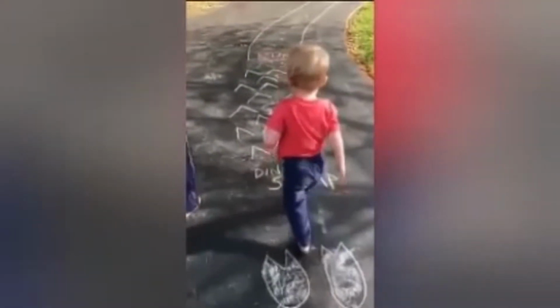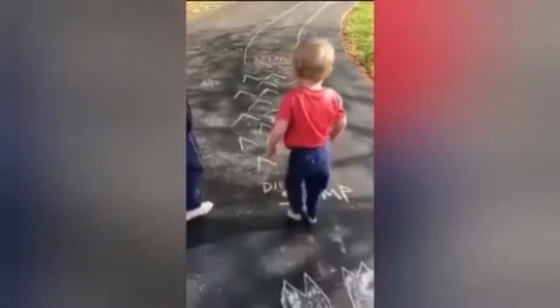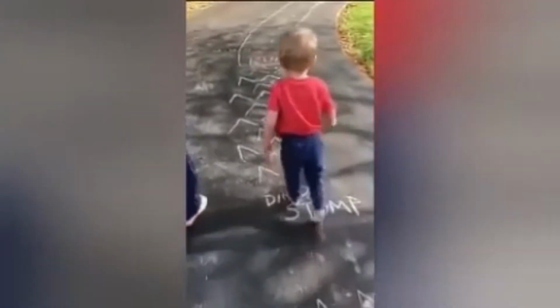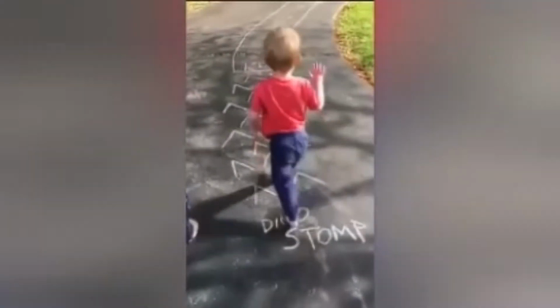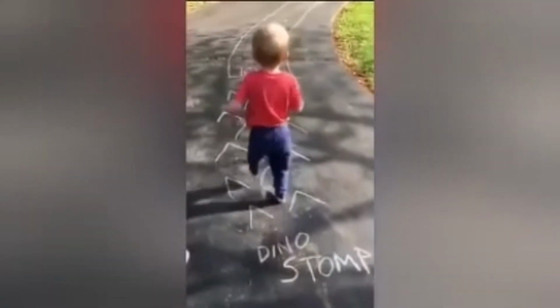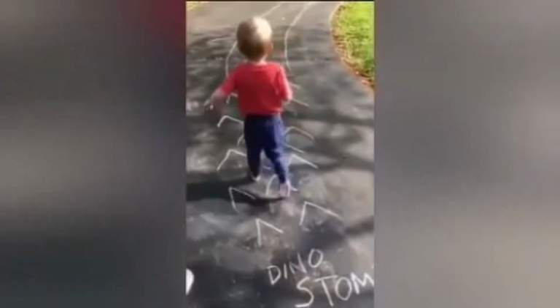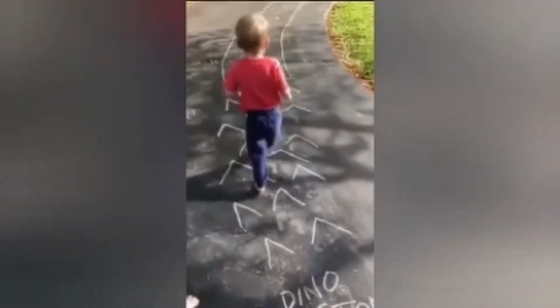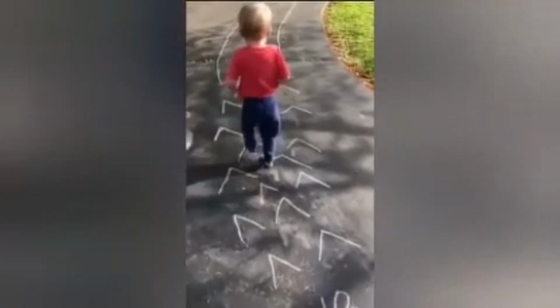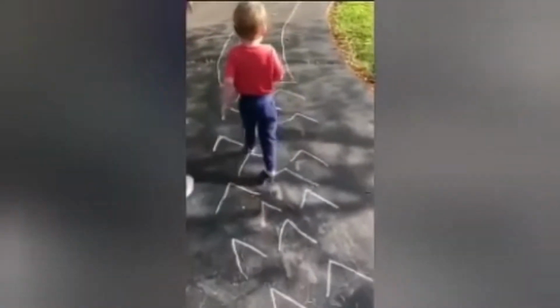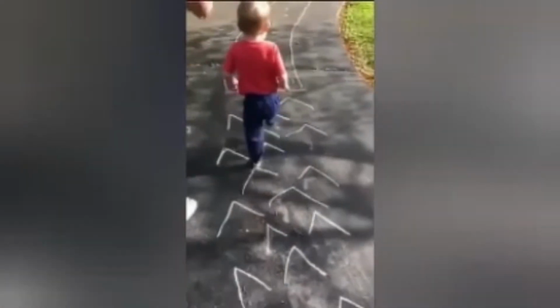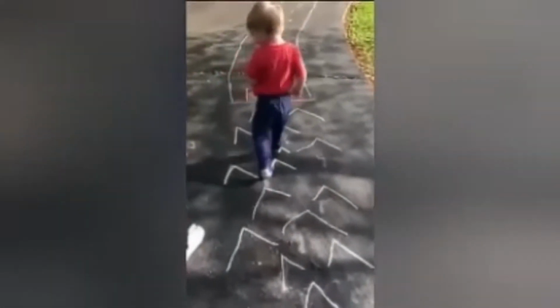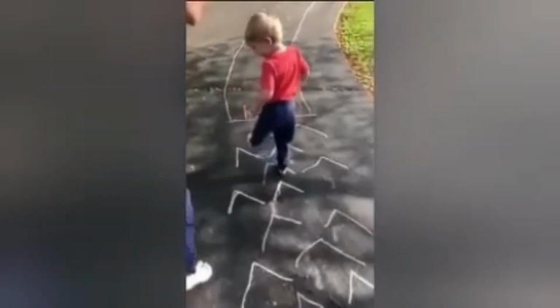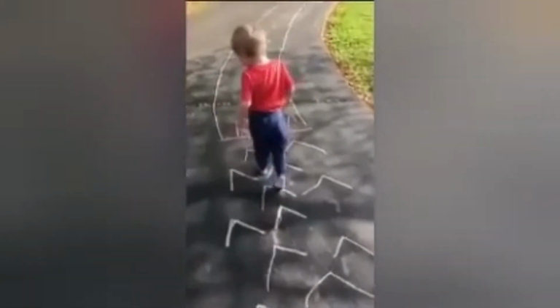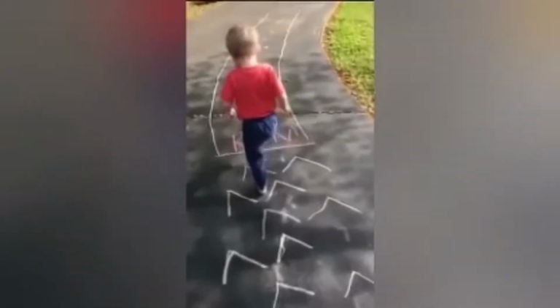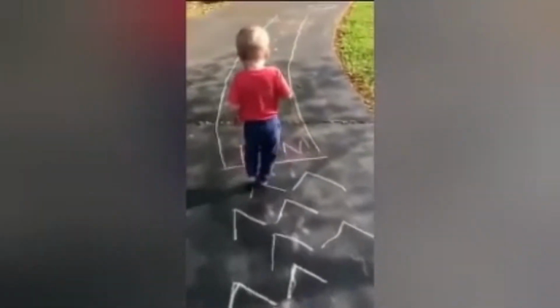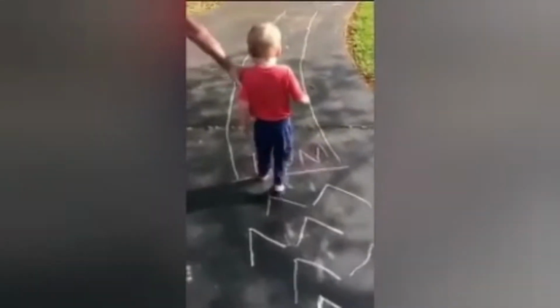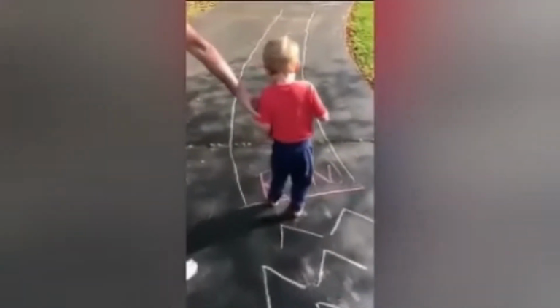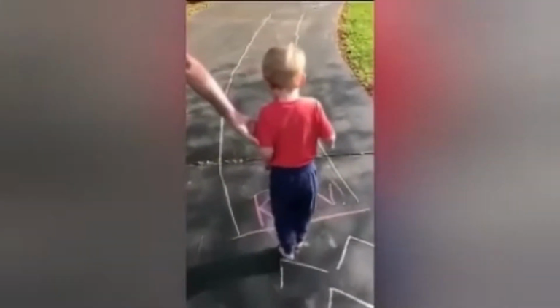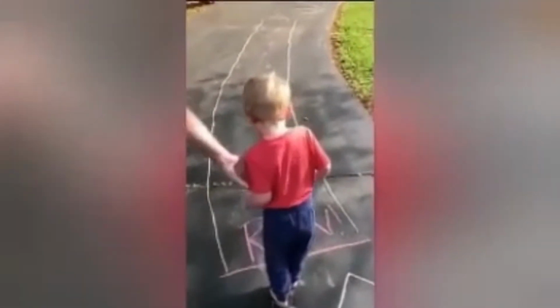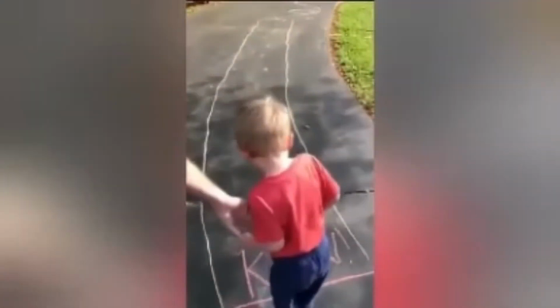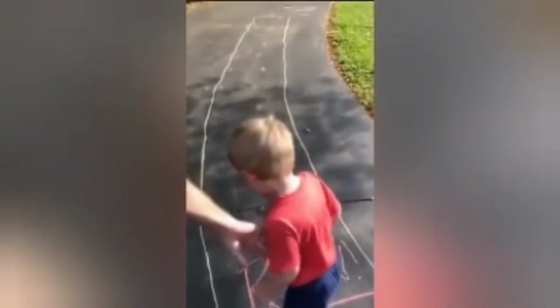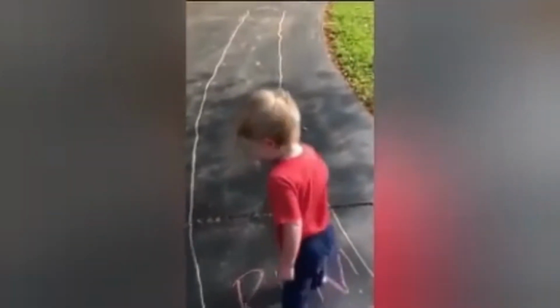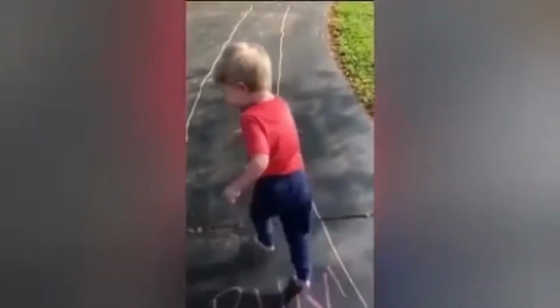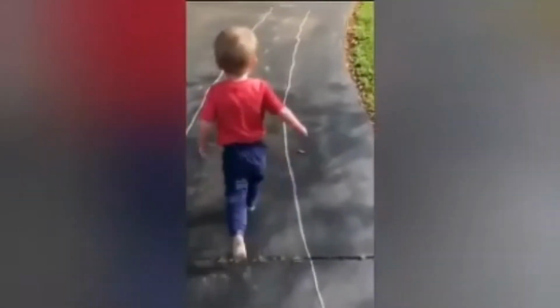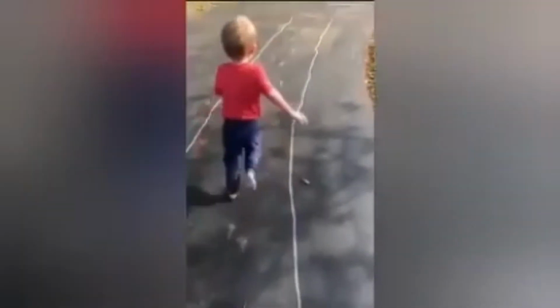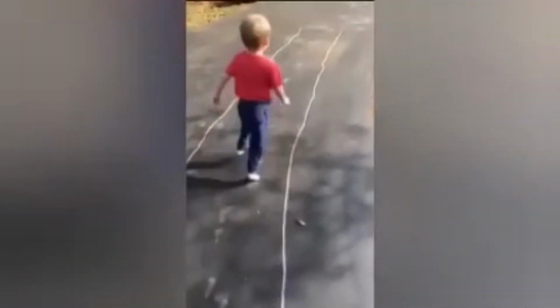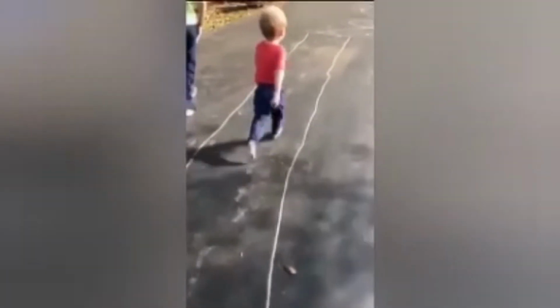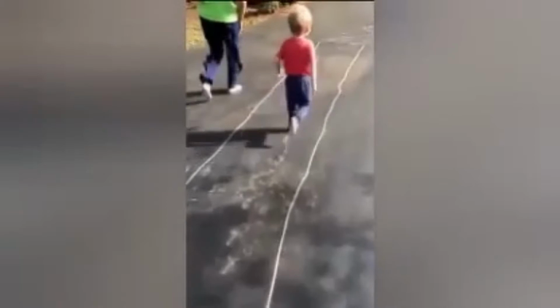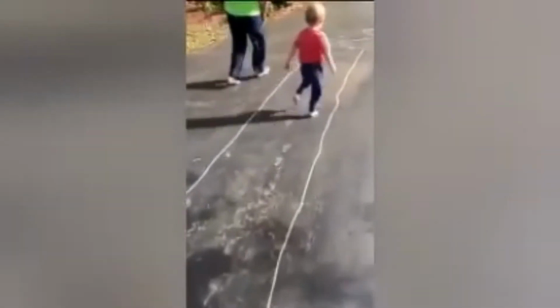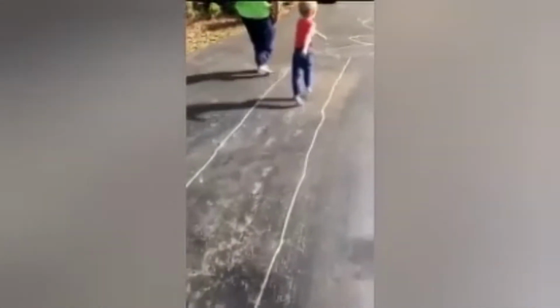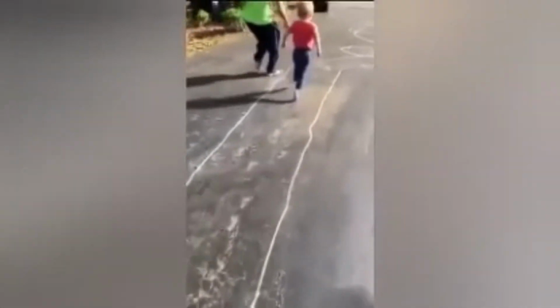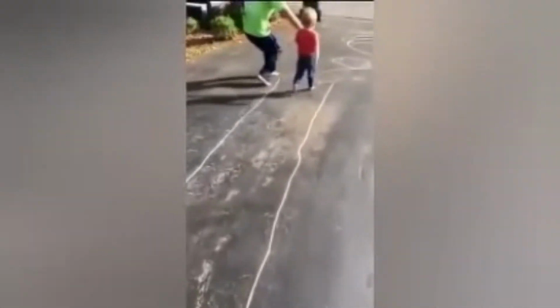Alright, dino stomp like a T-Rex! Ready, set, run! Woo! Woo! Stop!